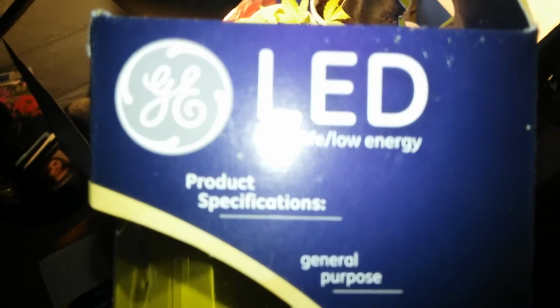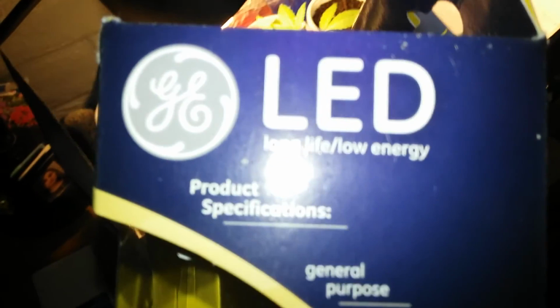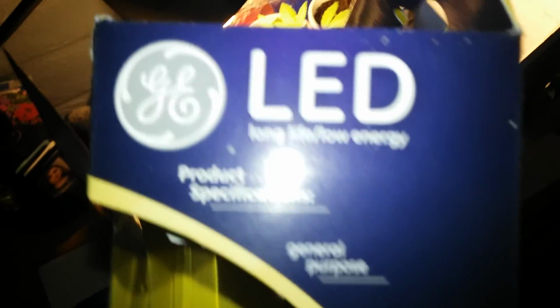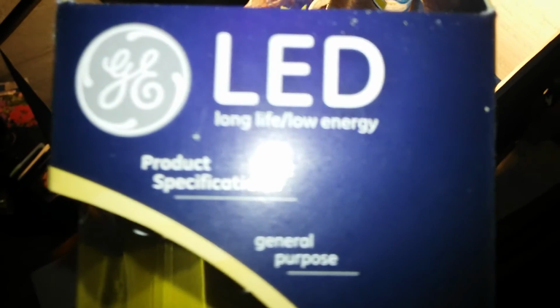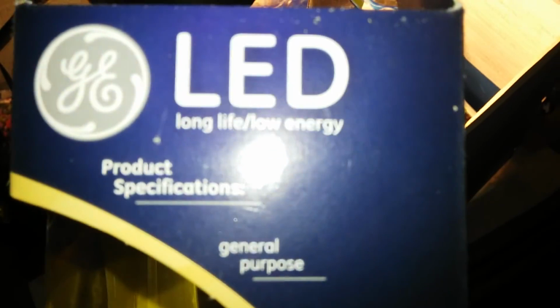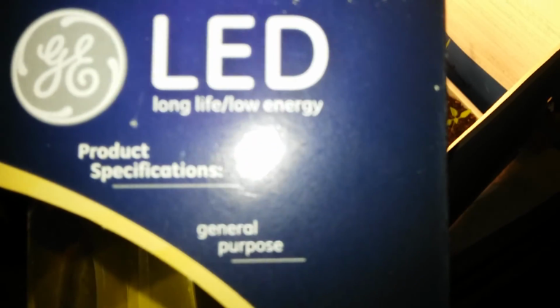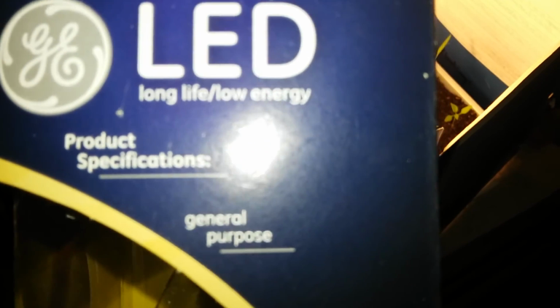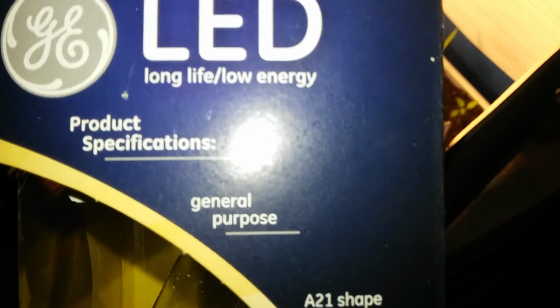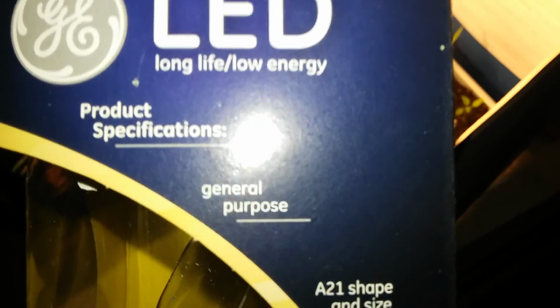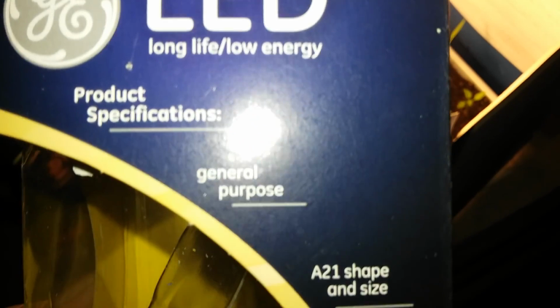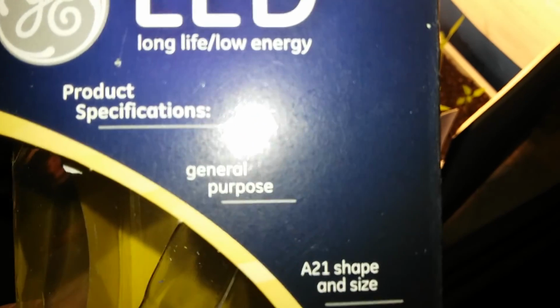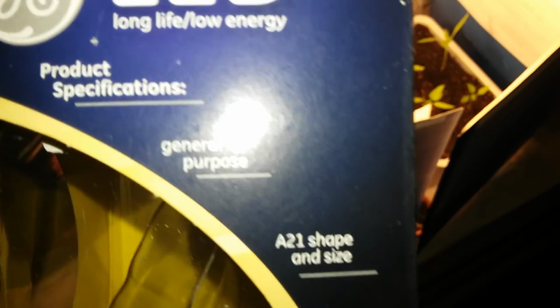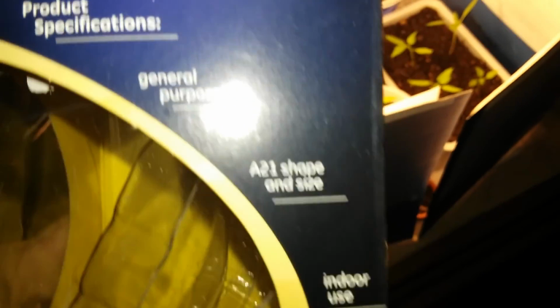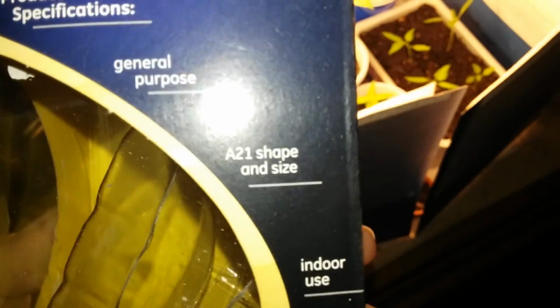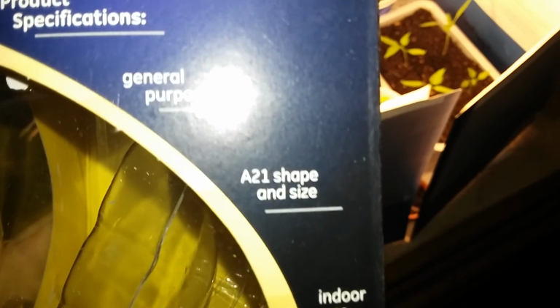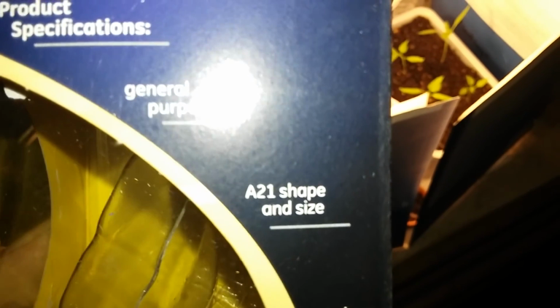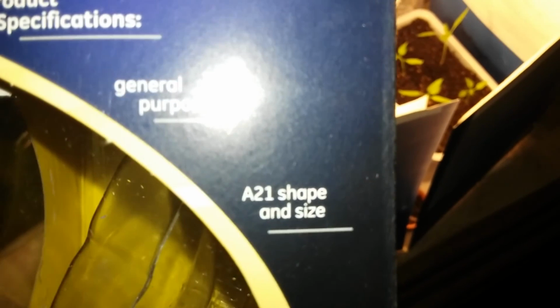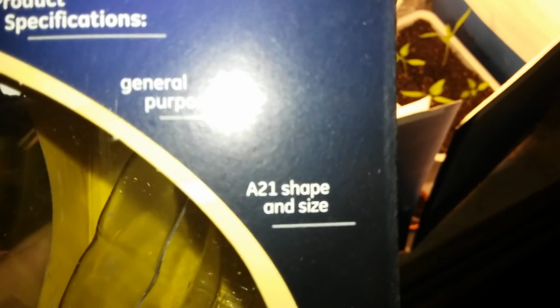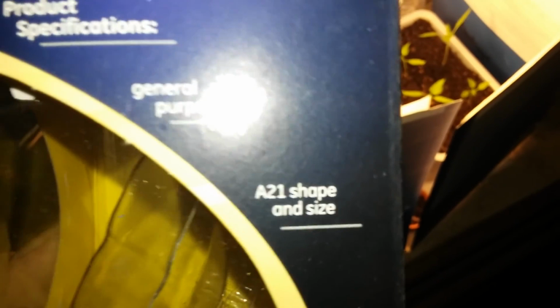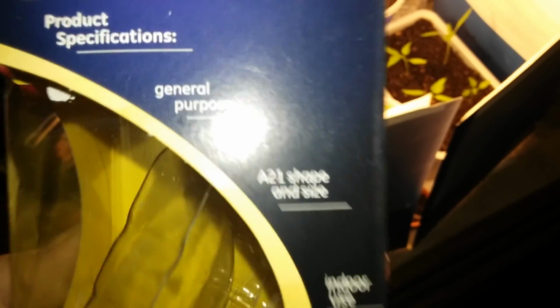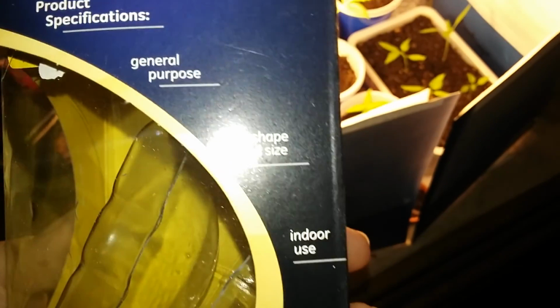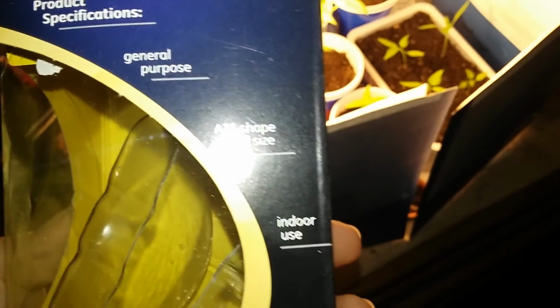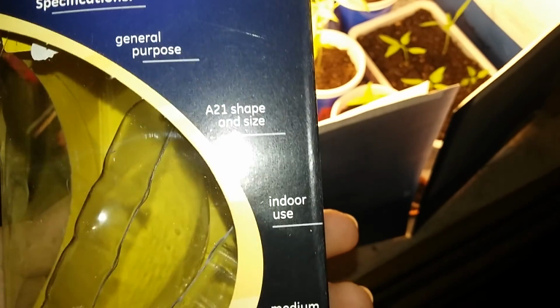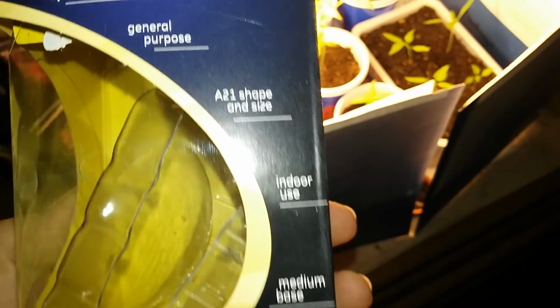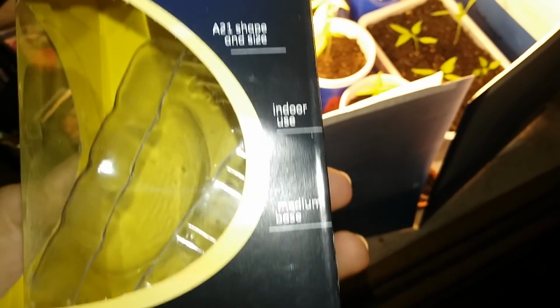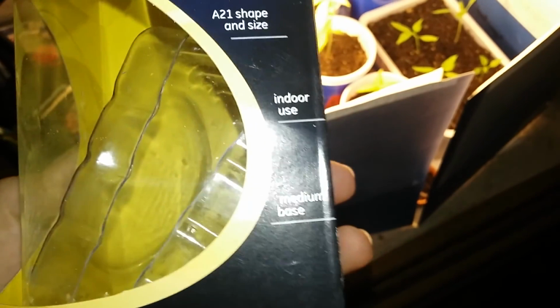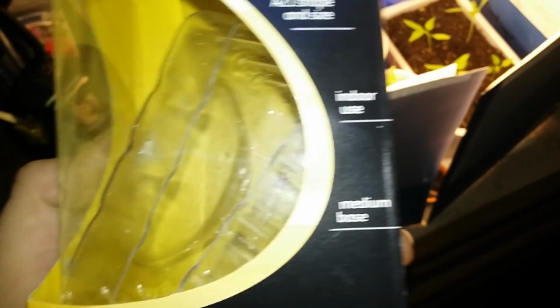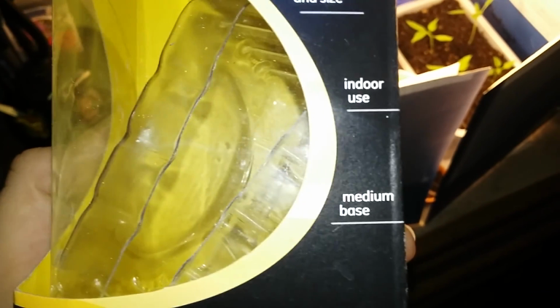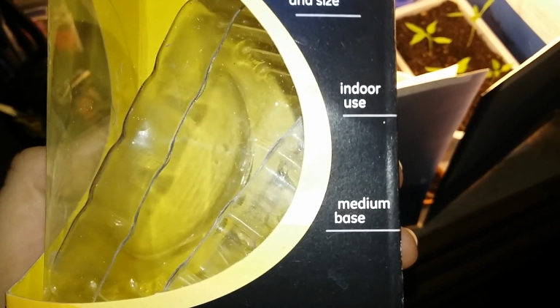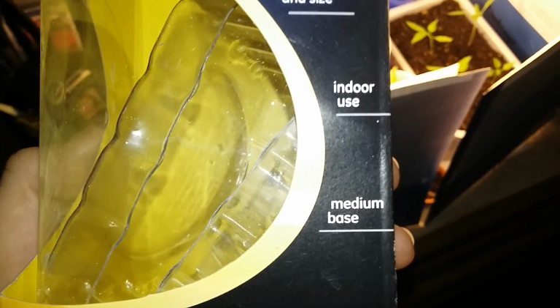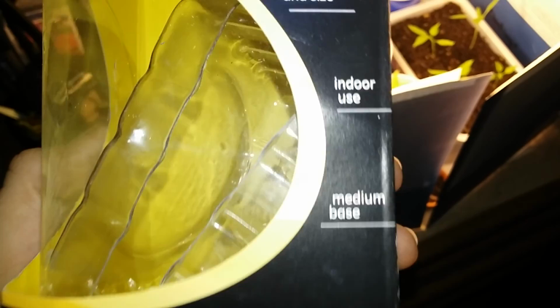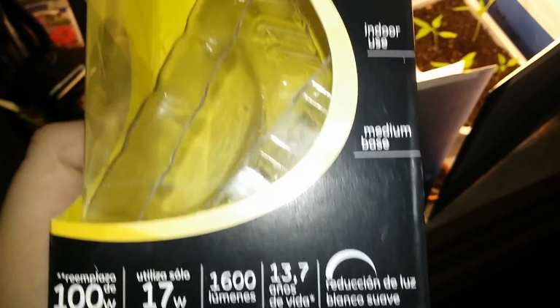Here are the specifications: general purpose, A21 shape and size, indoor use, medium base.